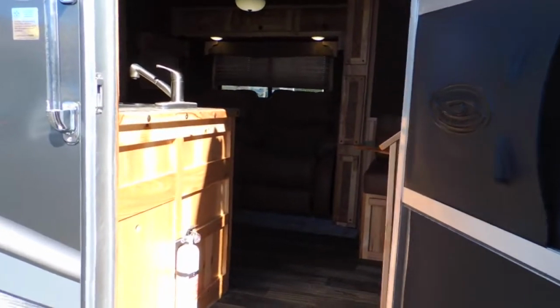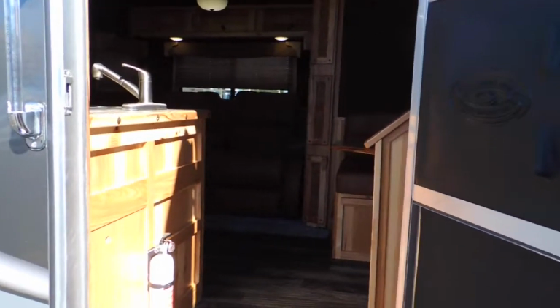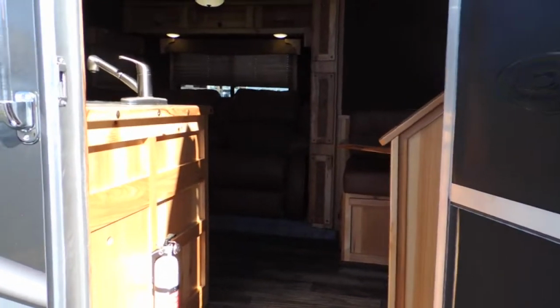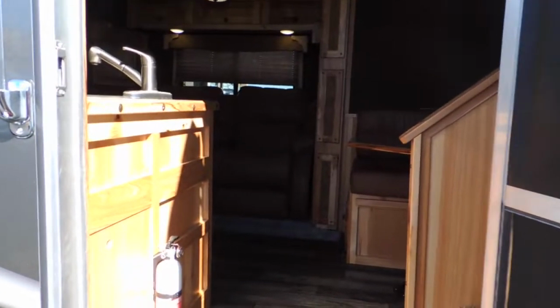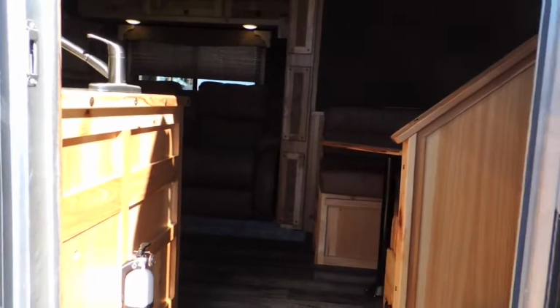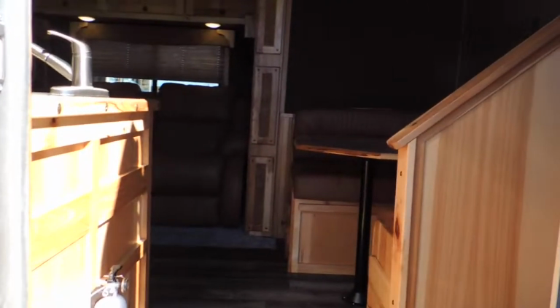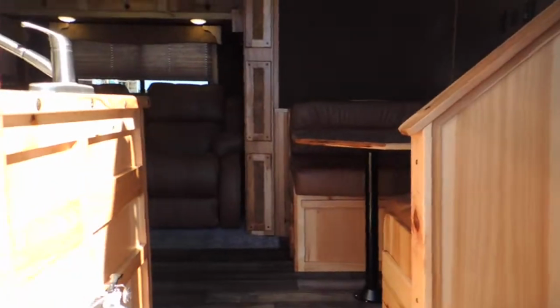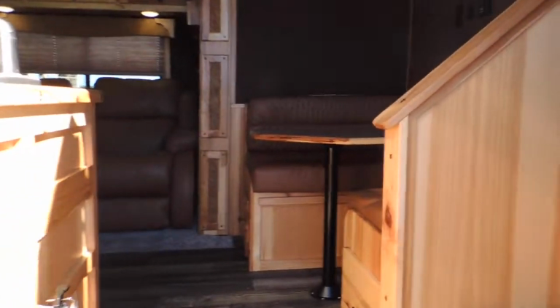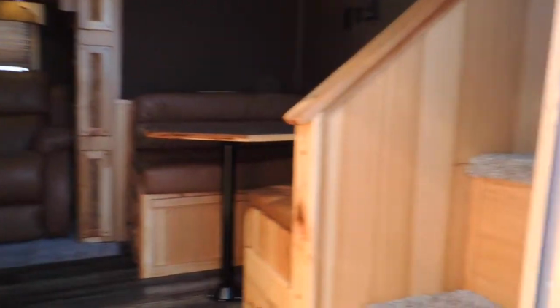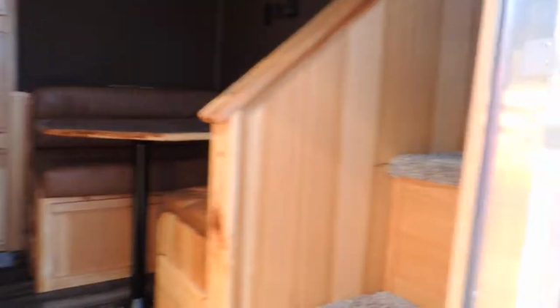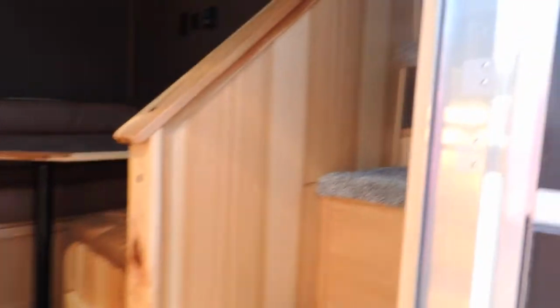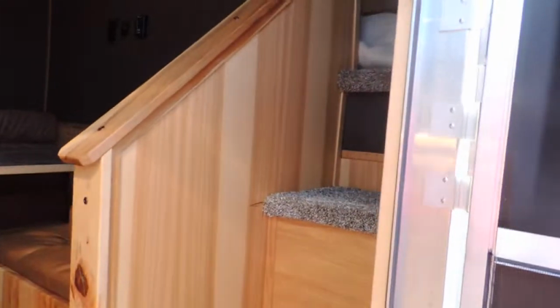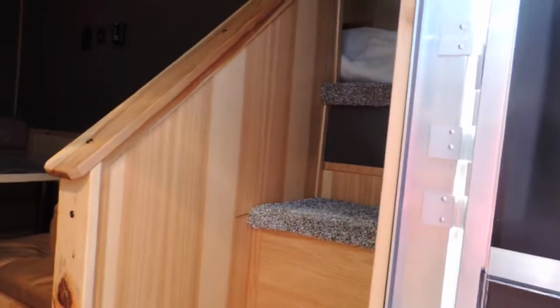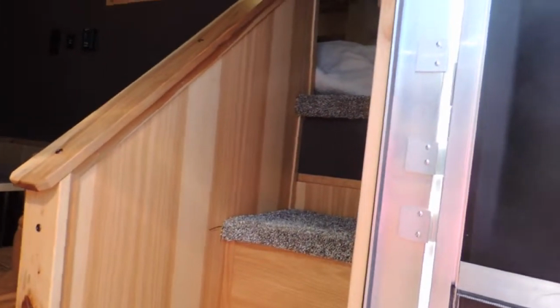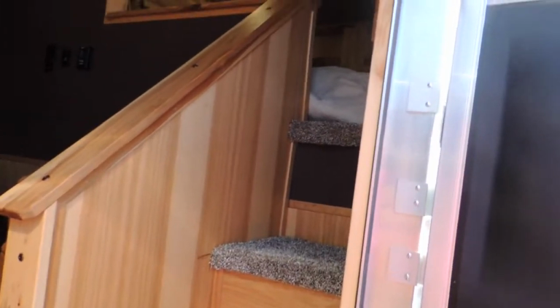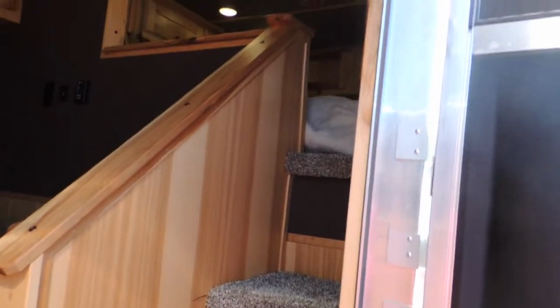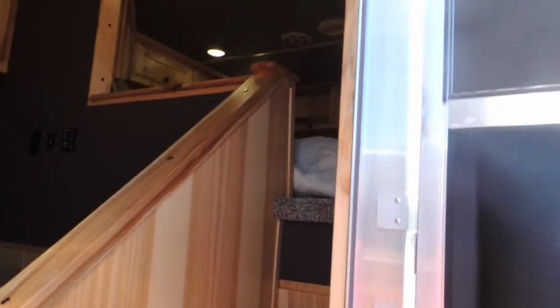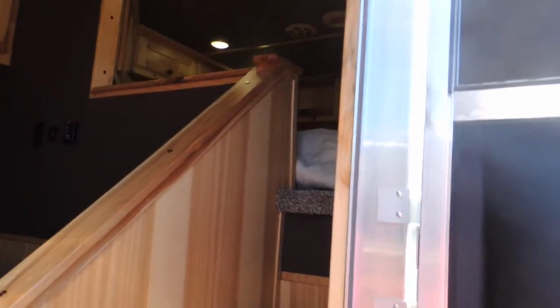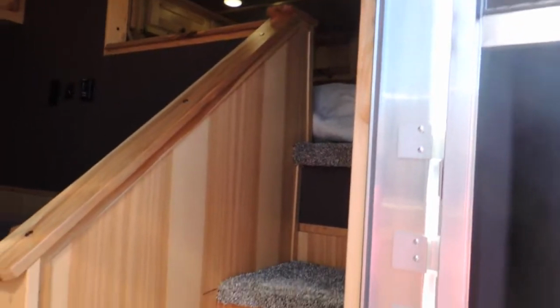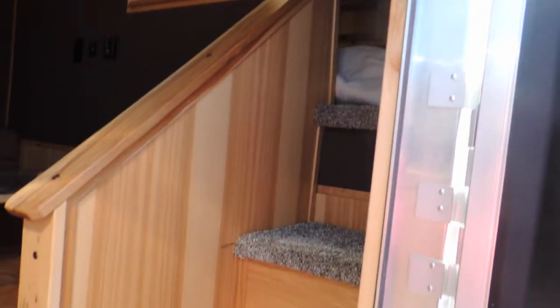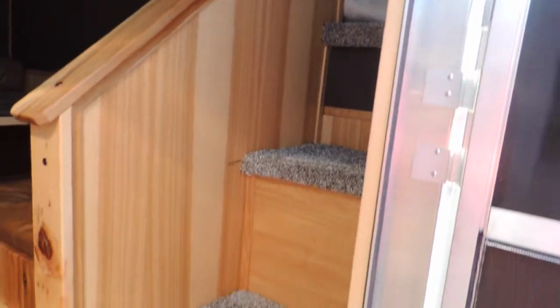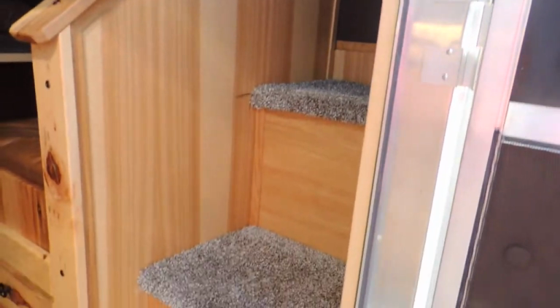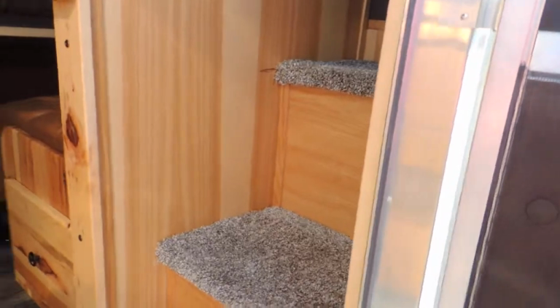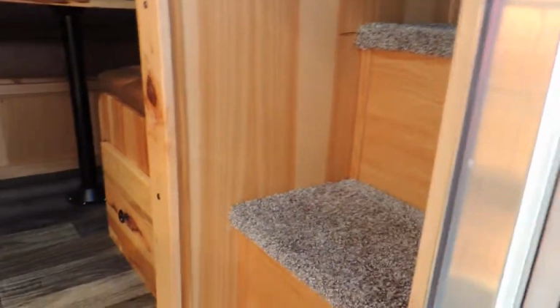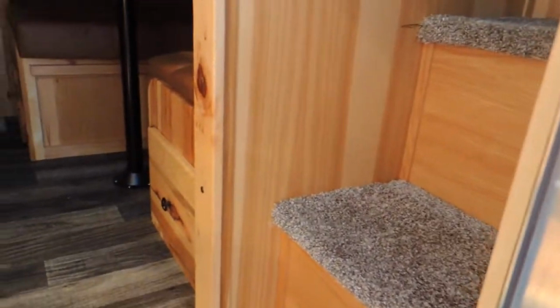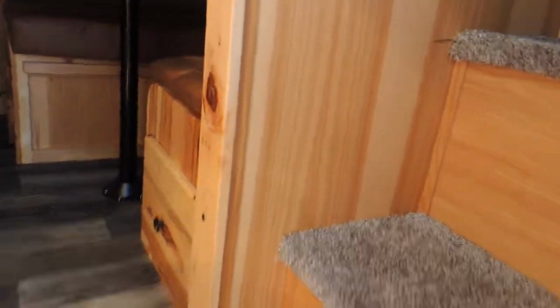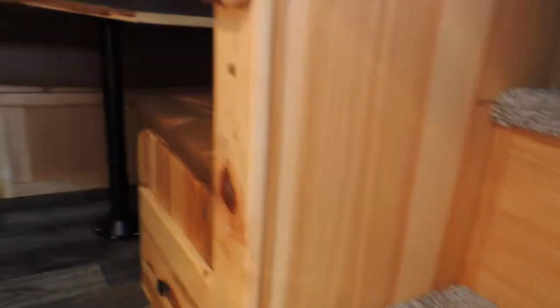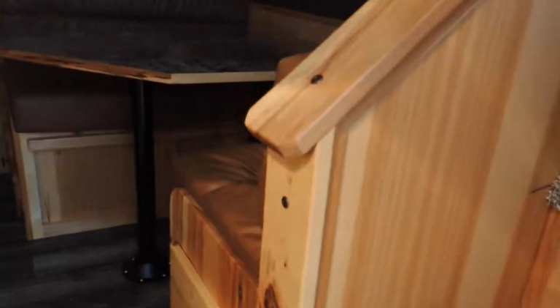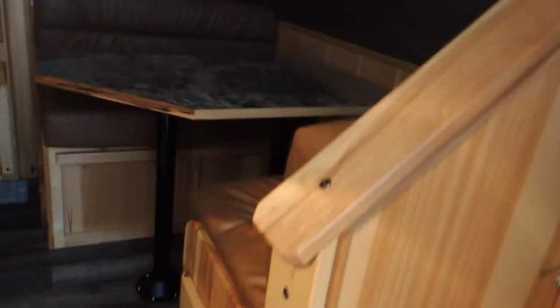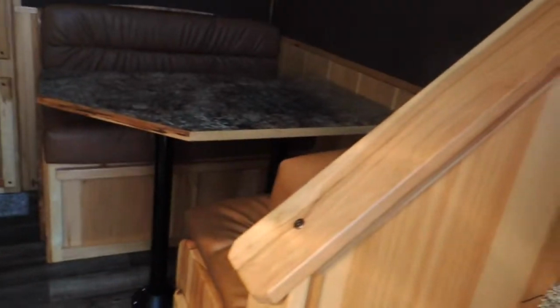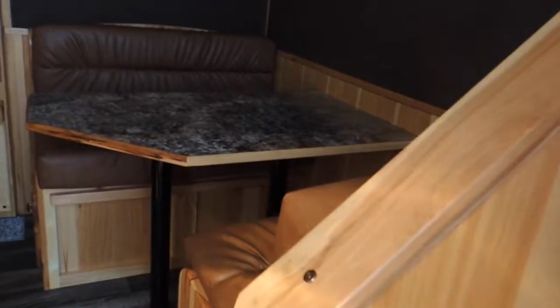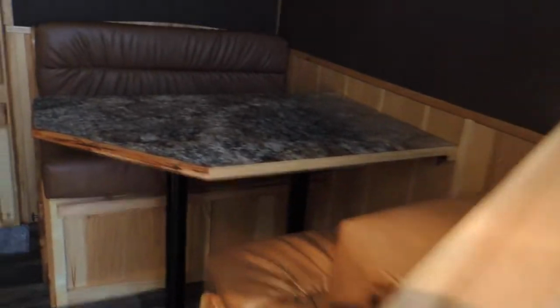Take the inside. I think you'll be very pleased with this. First thing you're going to see is the steps and the handrail. Lots and lots of people really like that.